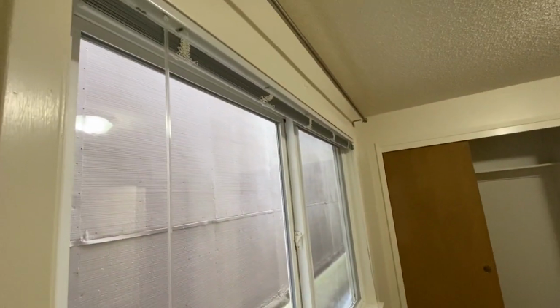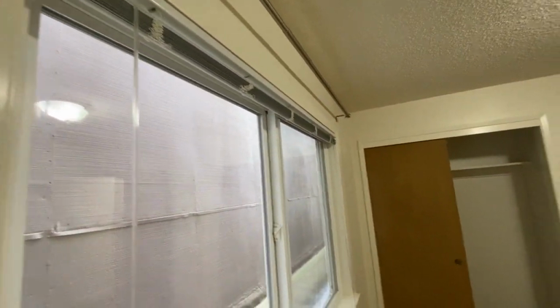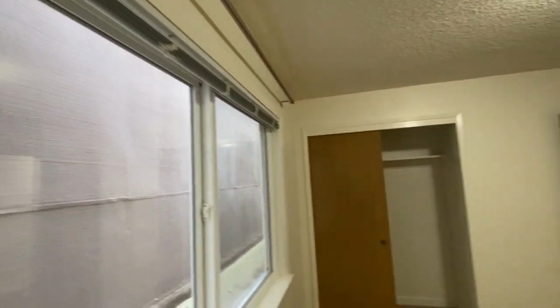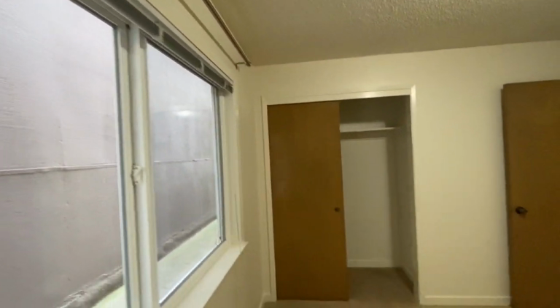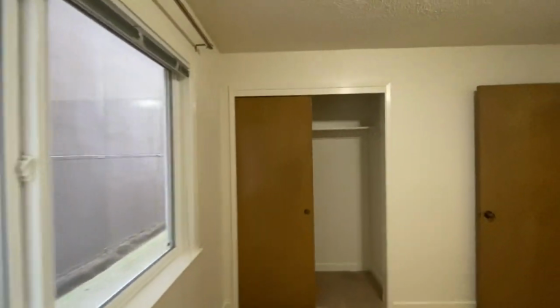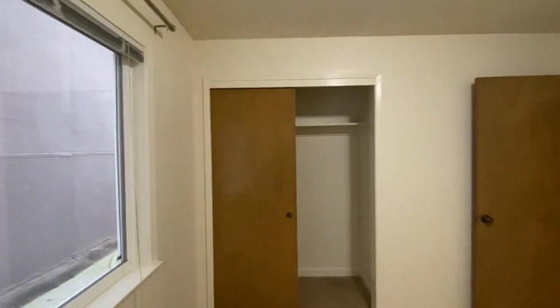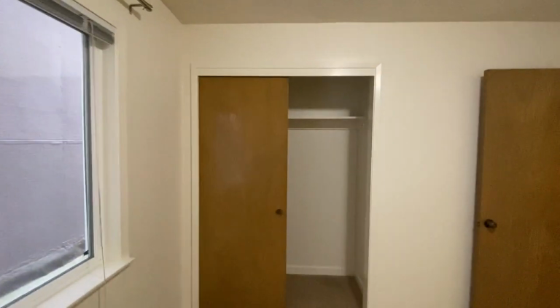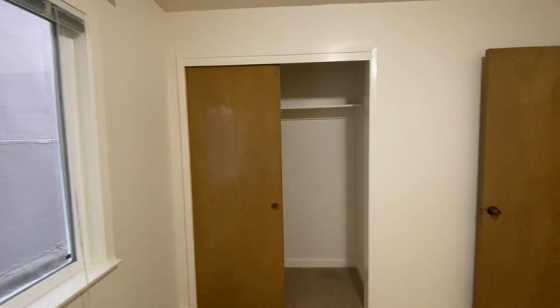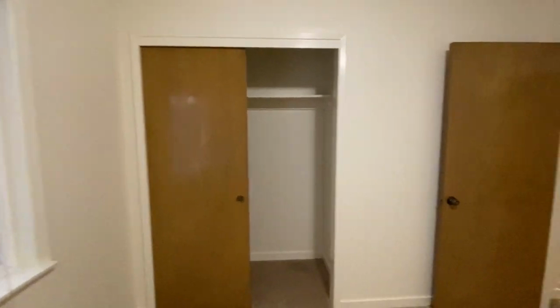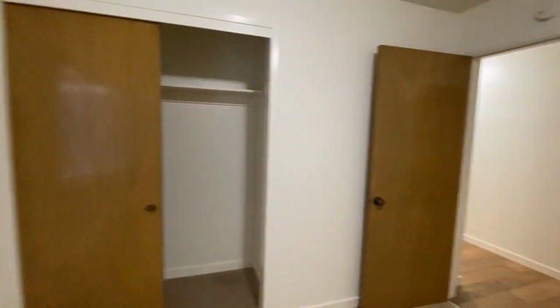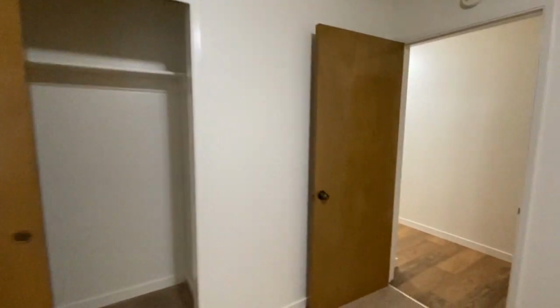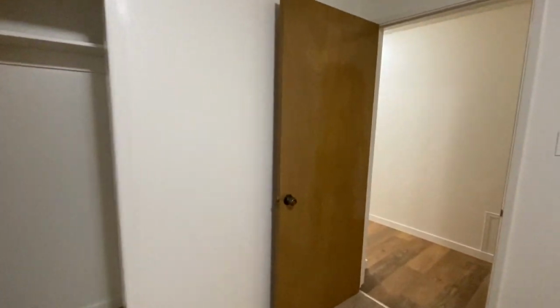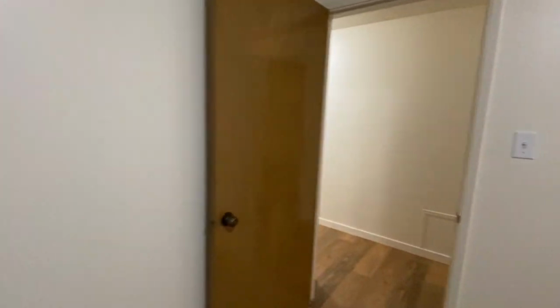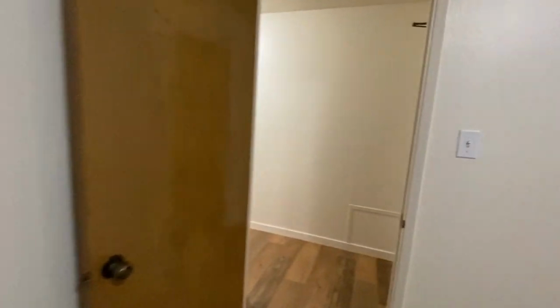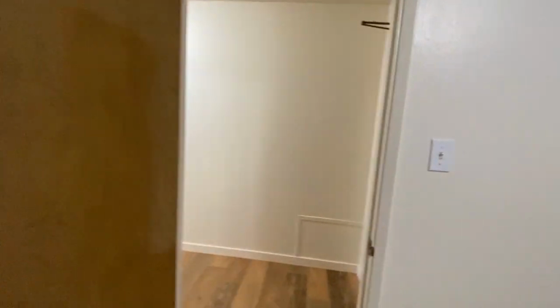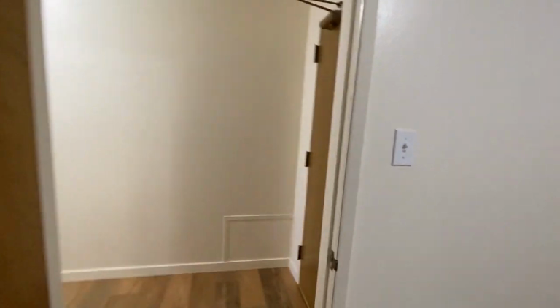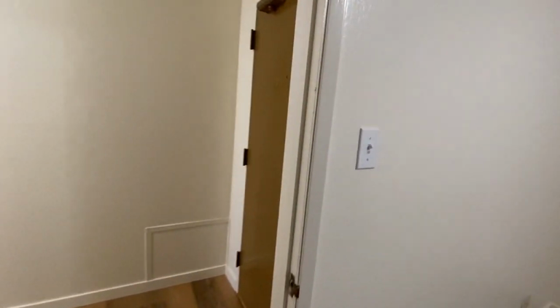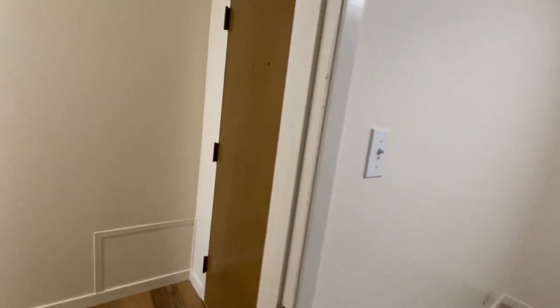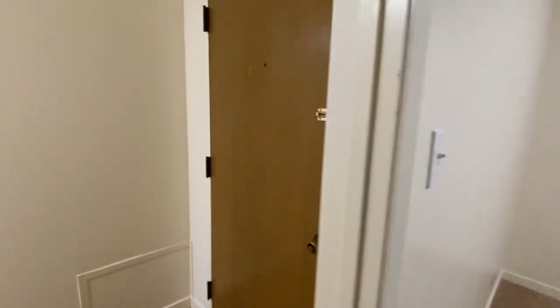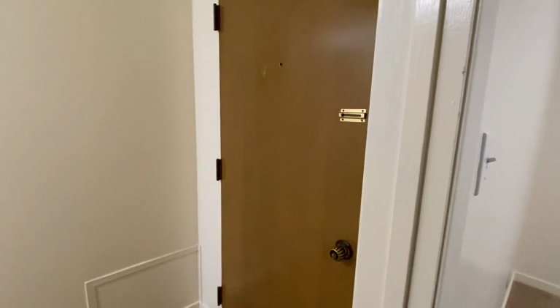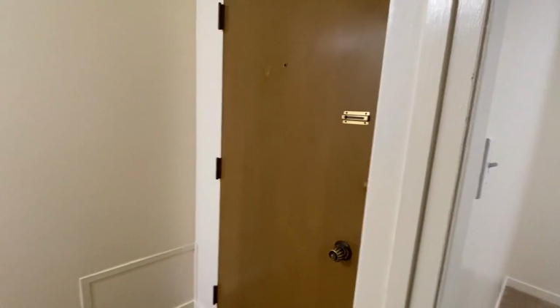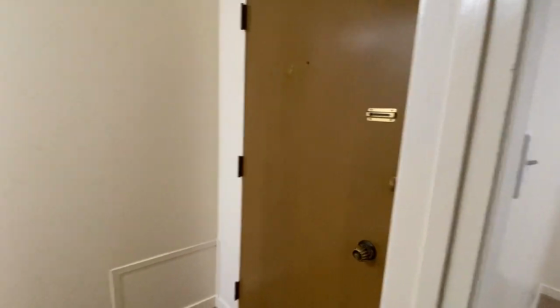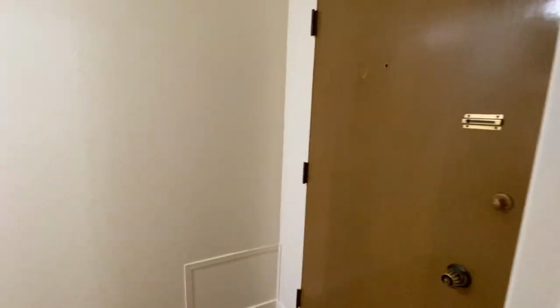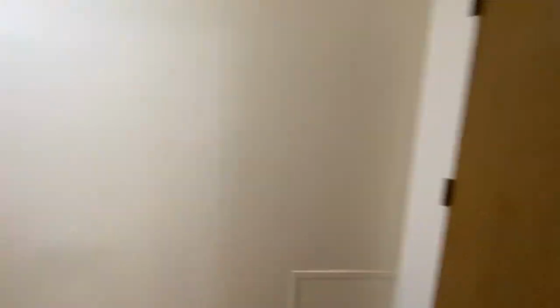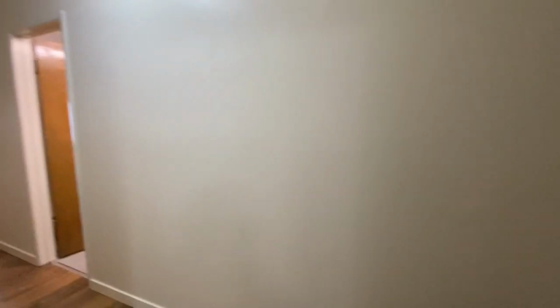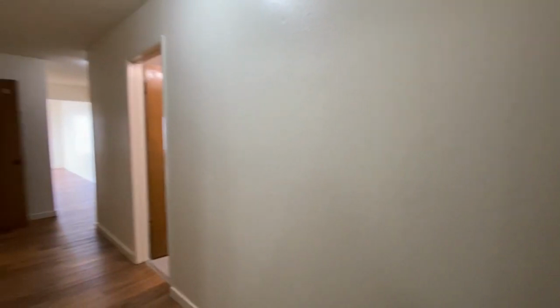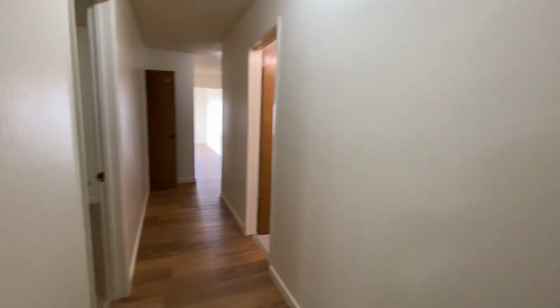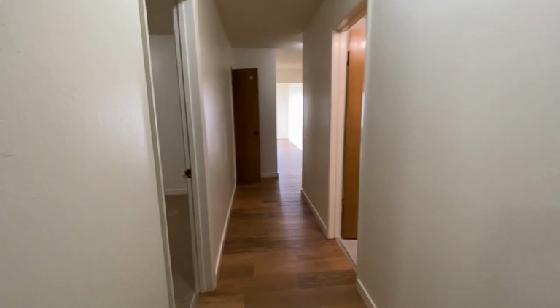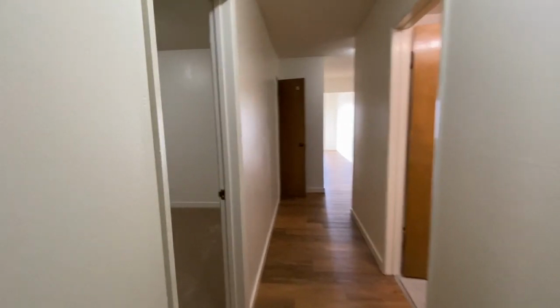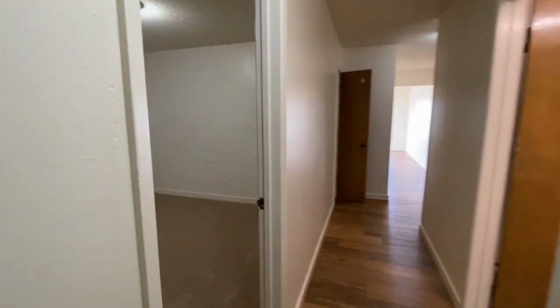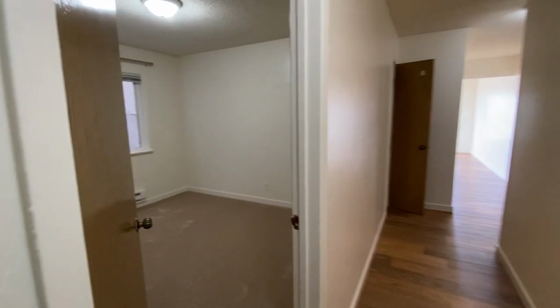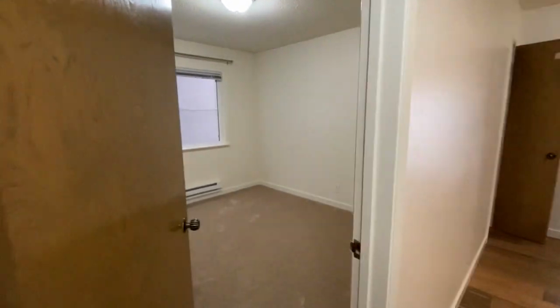This bedroom looks out onto the building next door. It has mini blinds for window coverings and a double closet. In terms of bed size, you could comfortably fit a queen or a full — you could fit a king, but it would be a little snug.